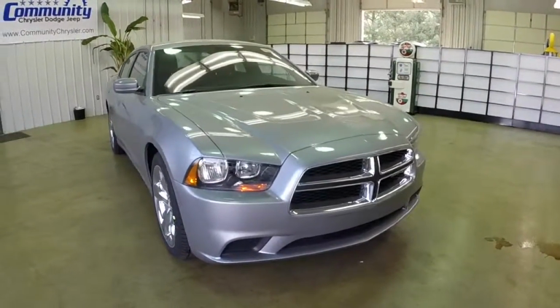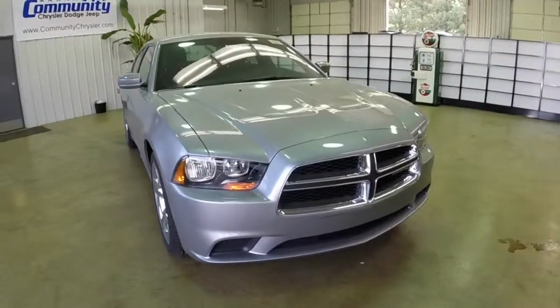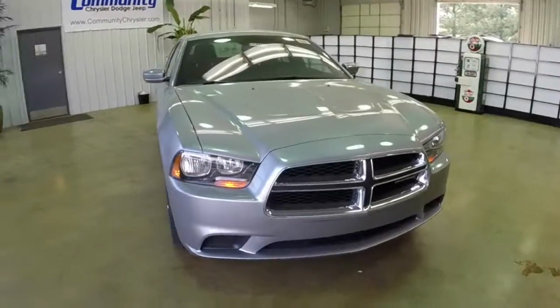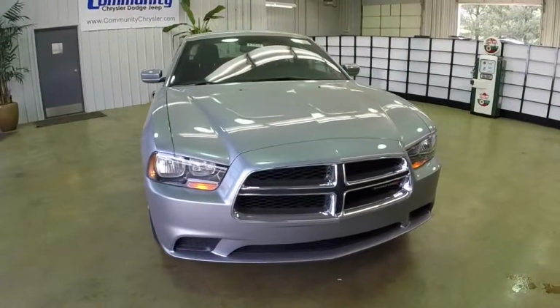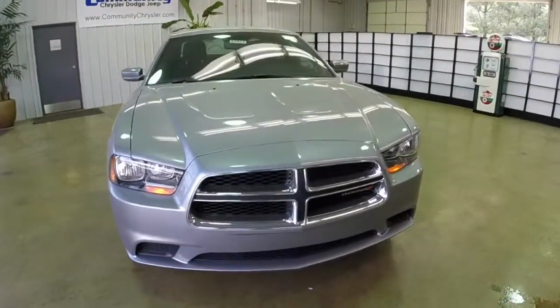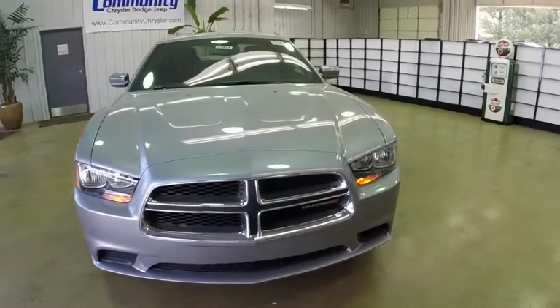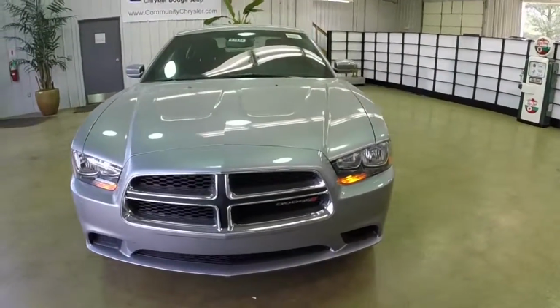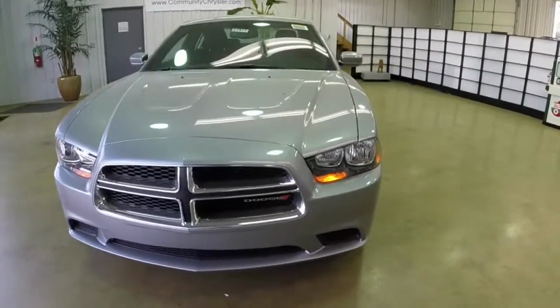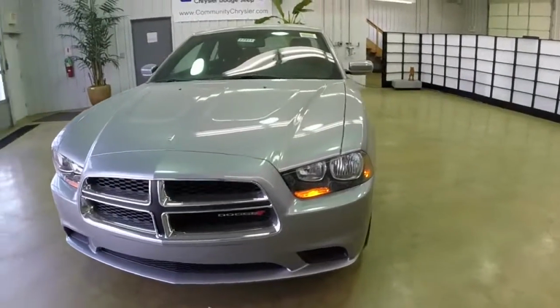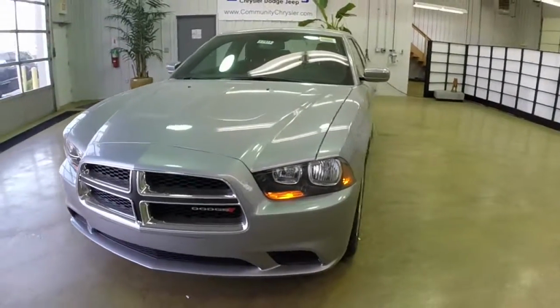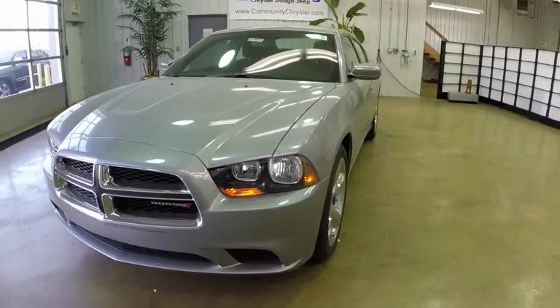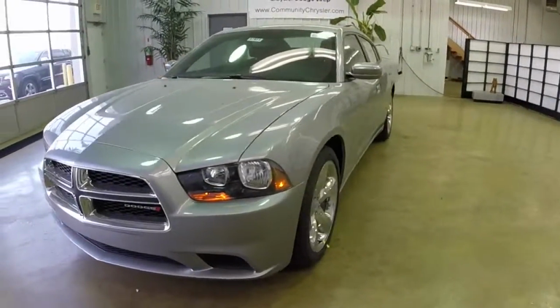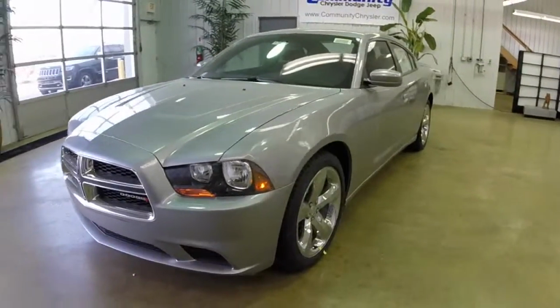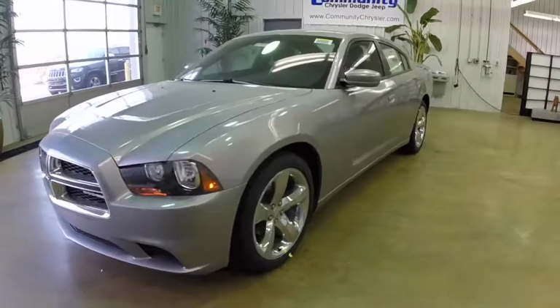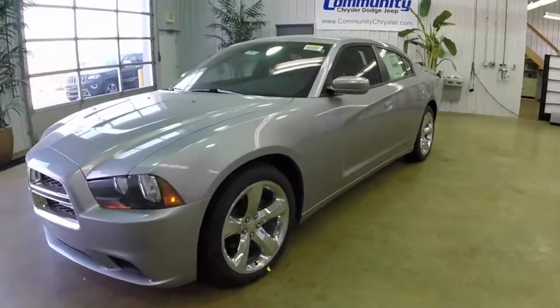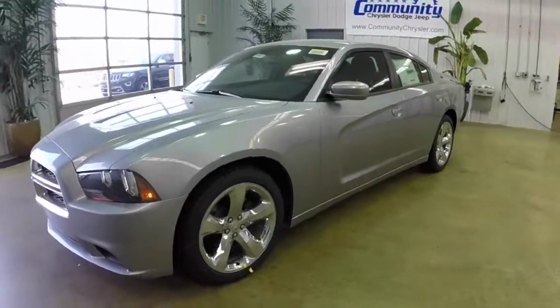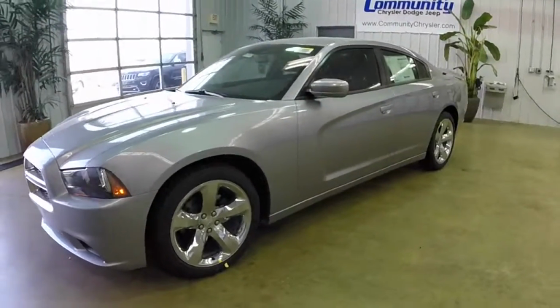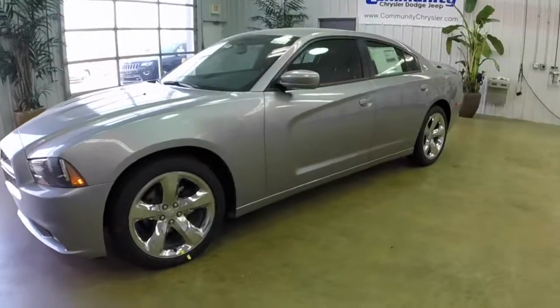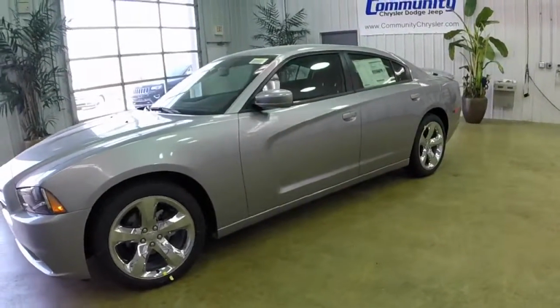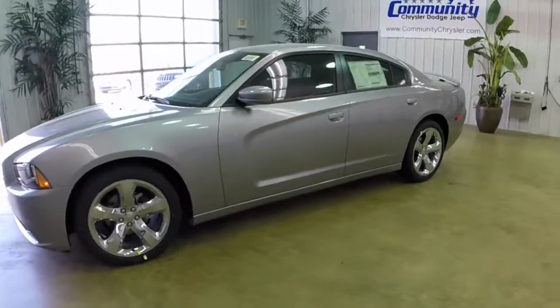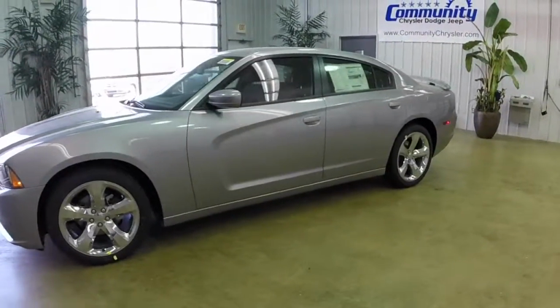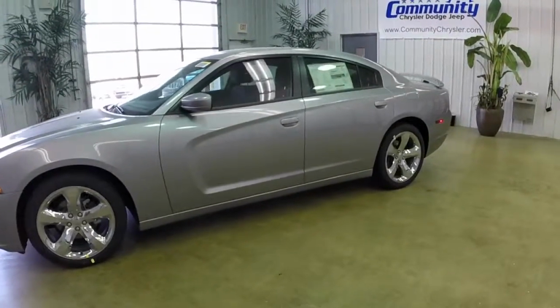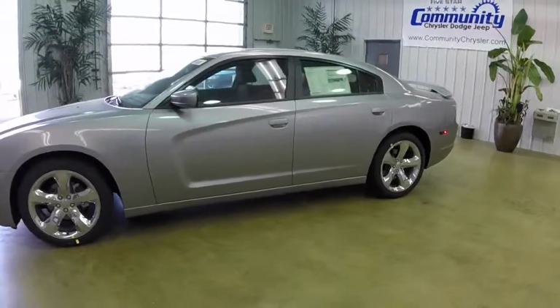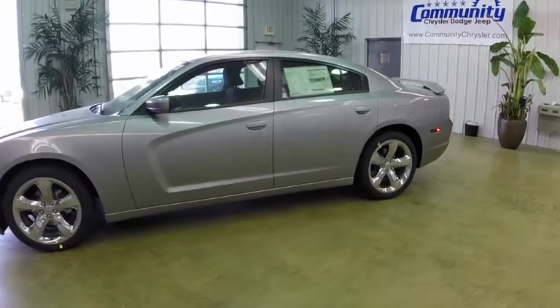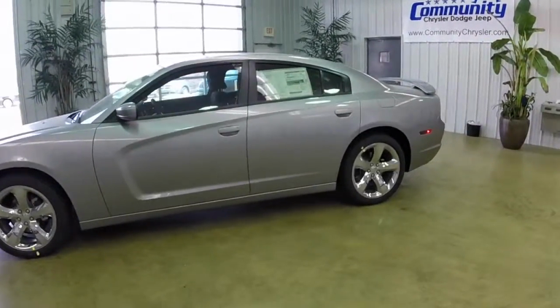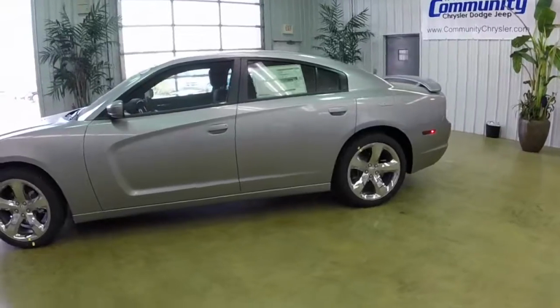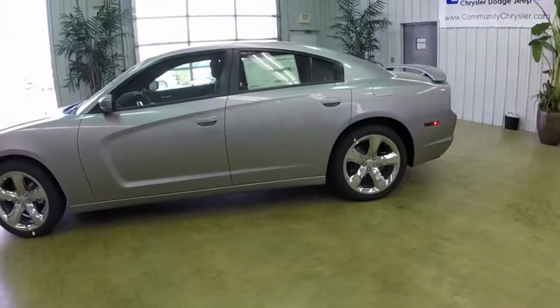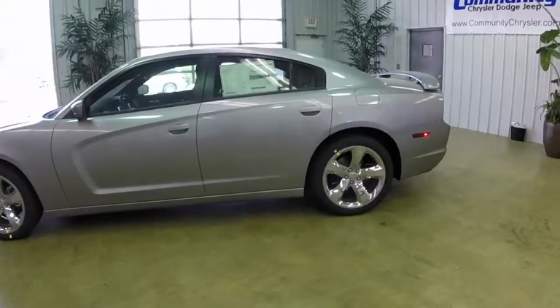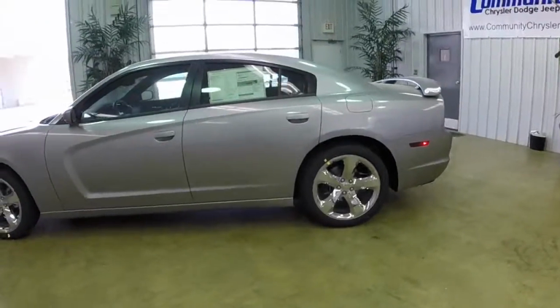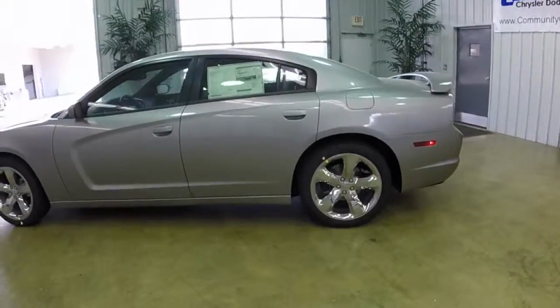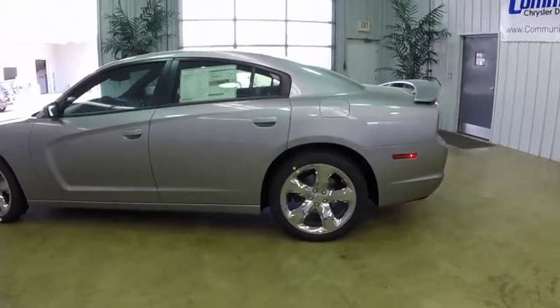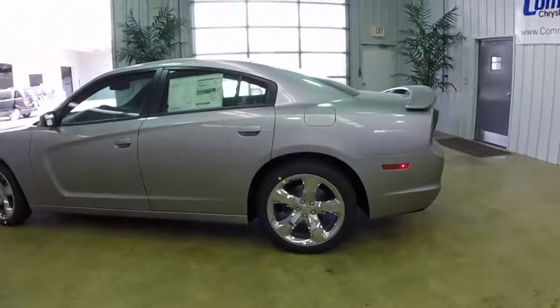Let's take a look at this new 2014 Dodge Charger SE. This vehicle is painted in billet silver metallic and has a black cloth interior. It's powered by a 3.6L Pentastar V6 with an 8-speed automatic transmission.